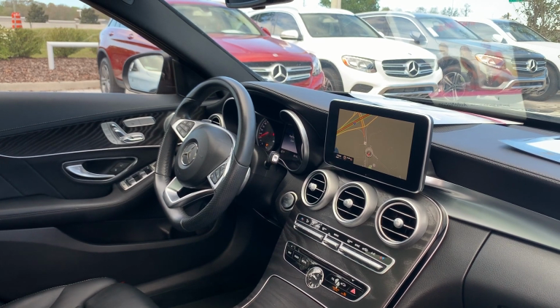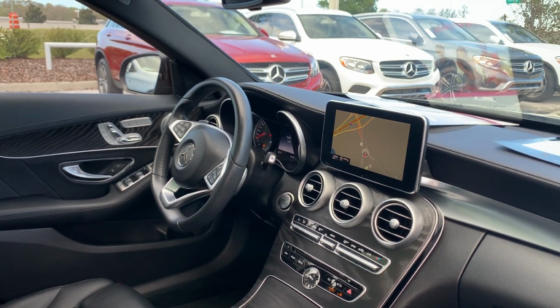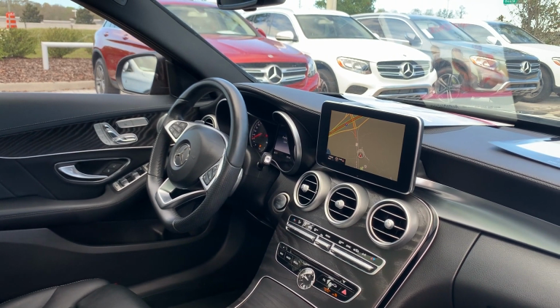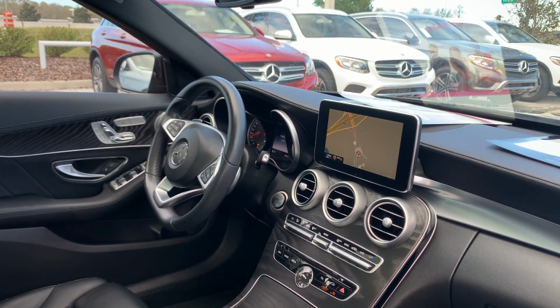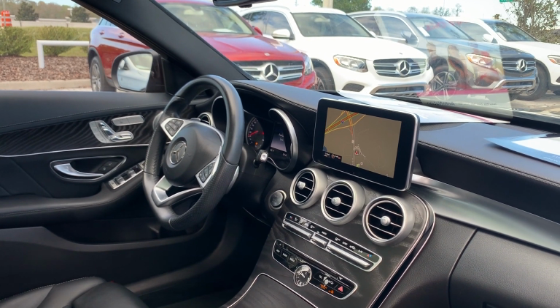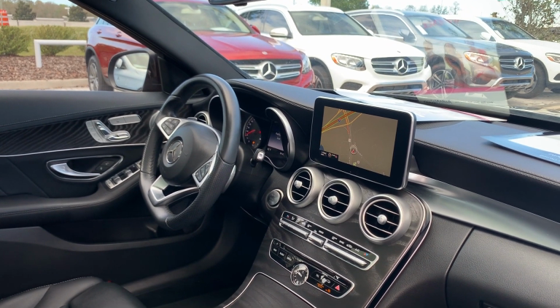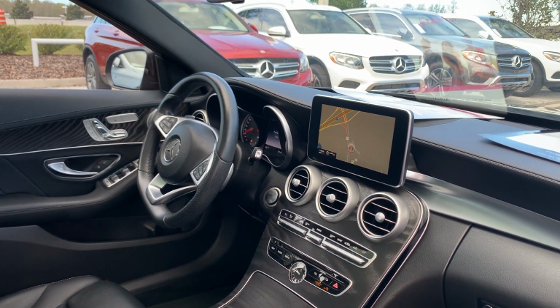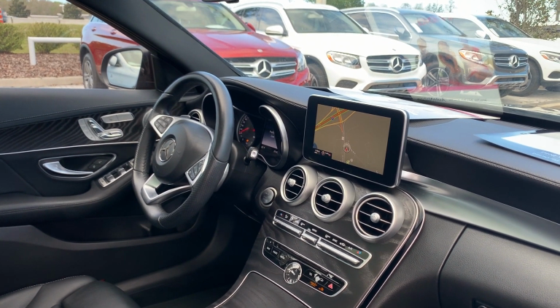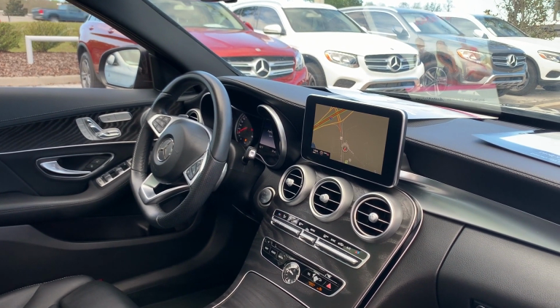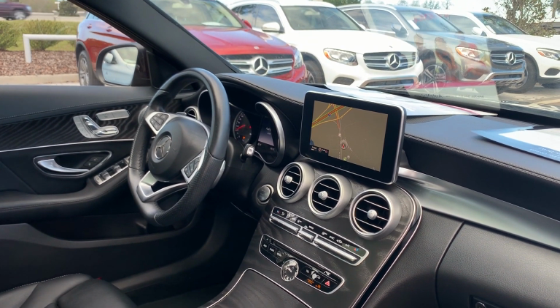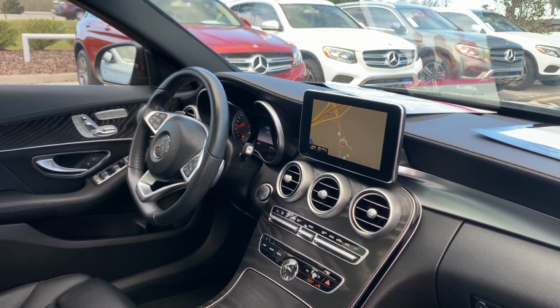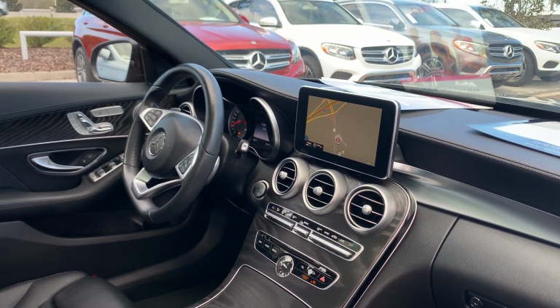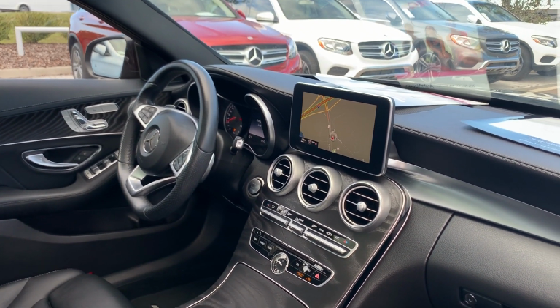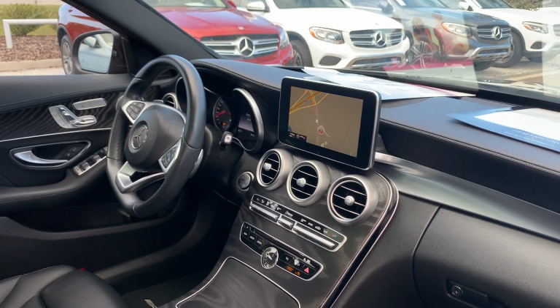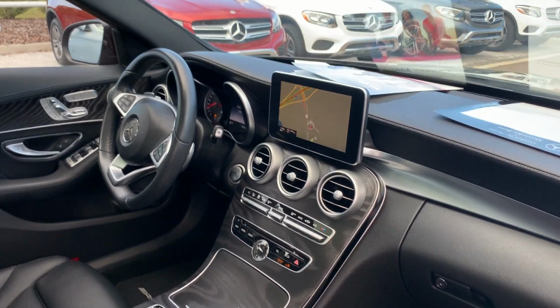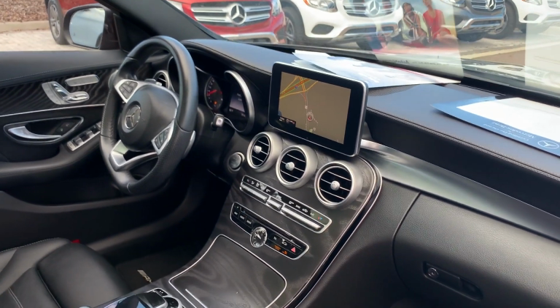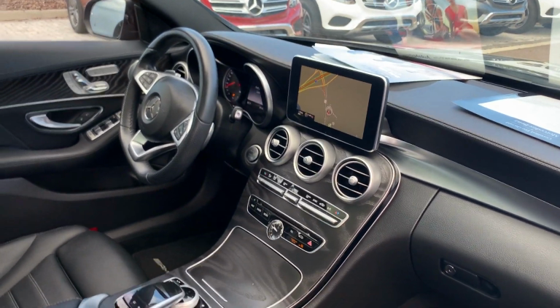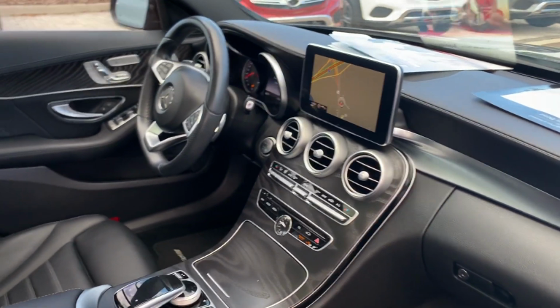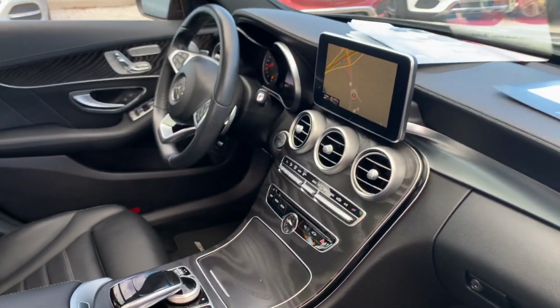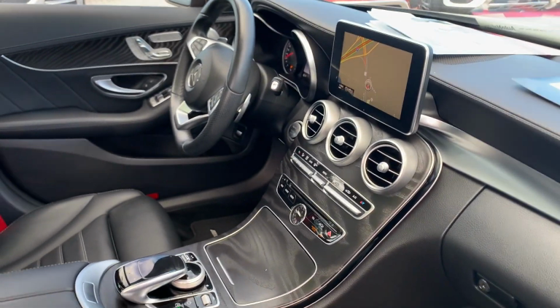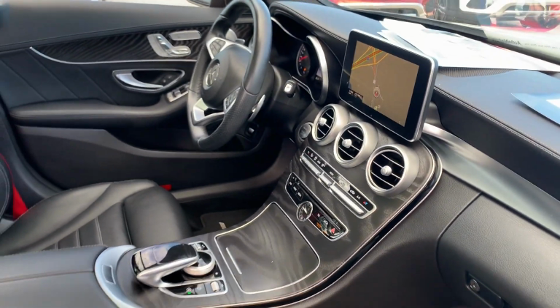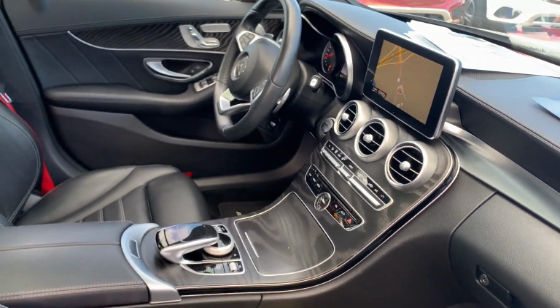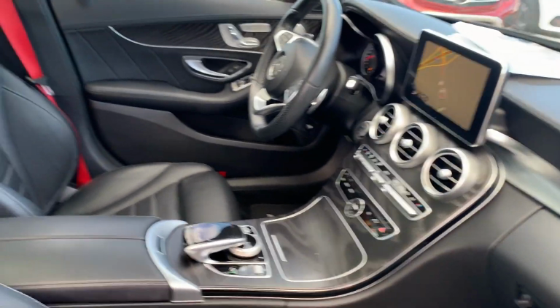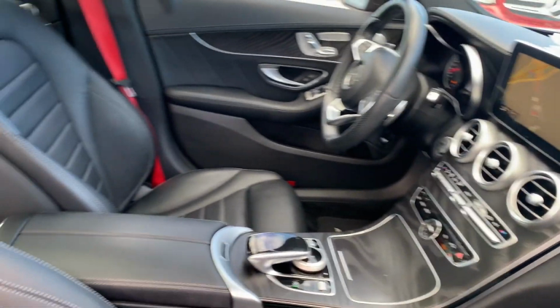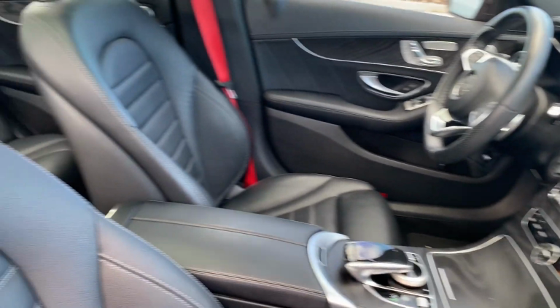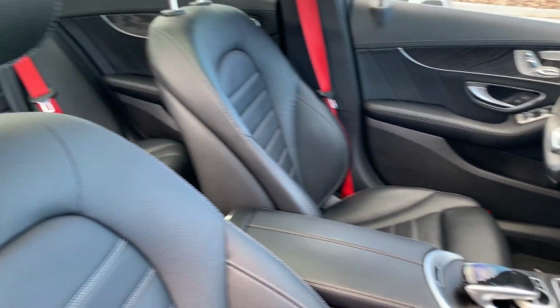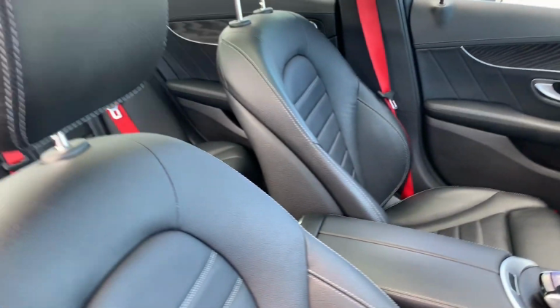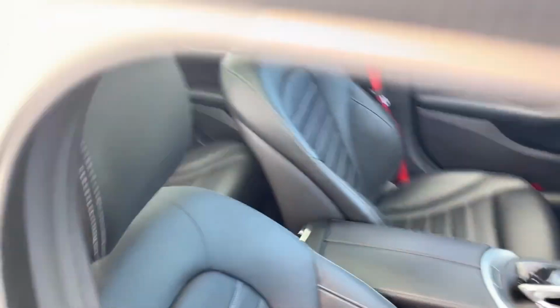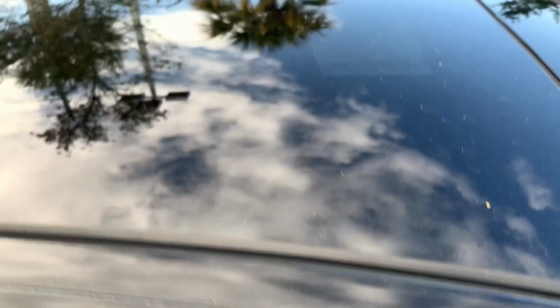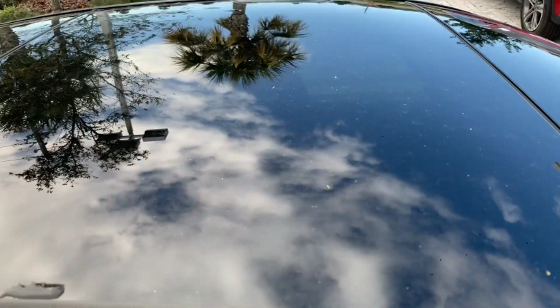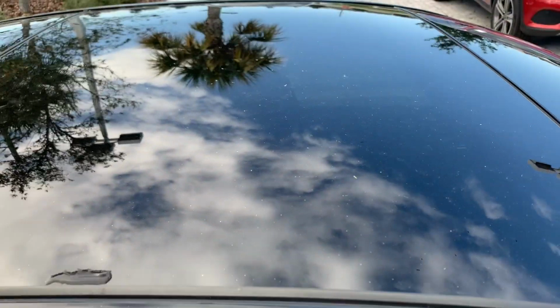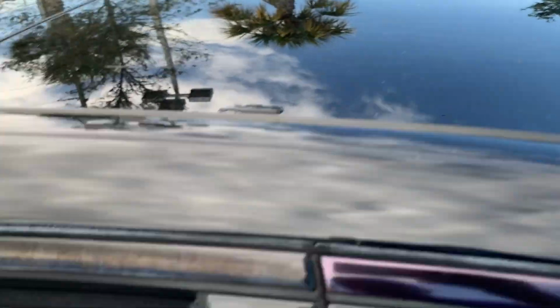Bluetooth for your cell phone, paddle shifters, push button start, navigation, electronic climate control, traction control, power moonroof.